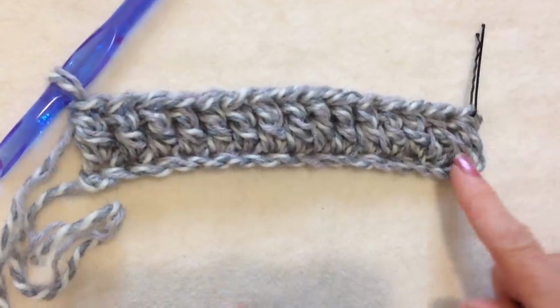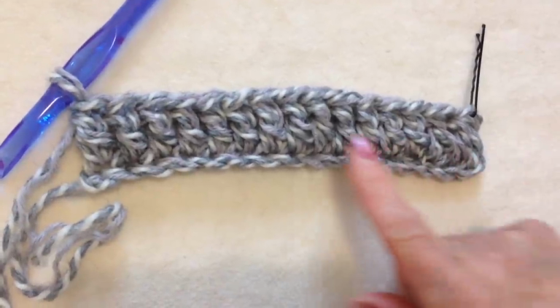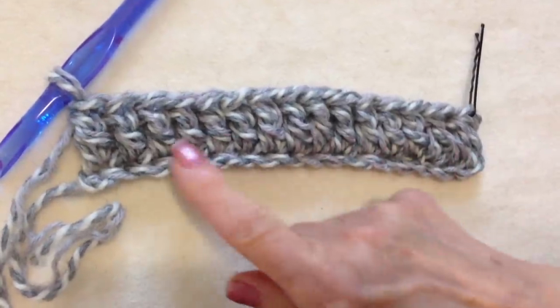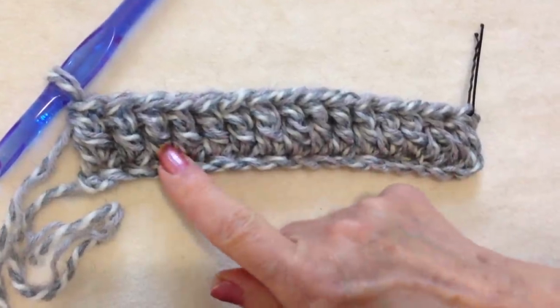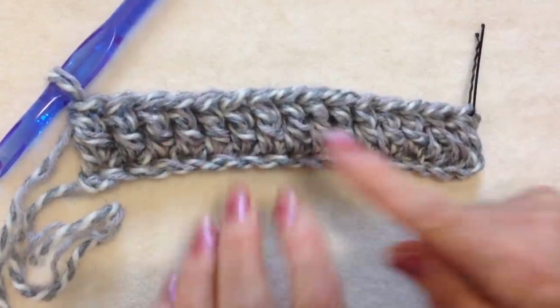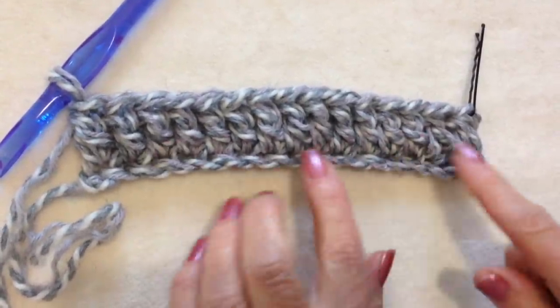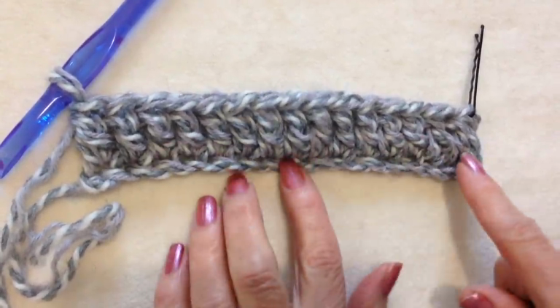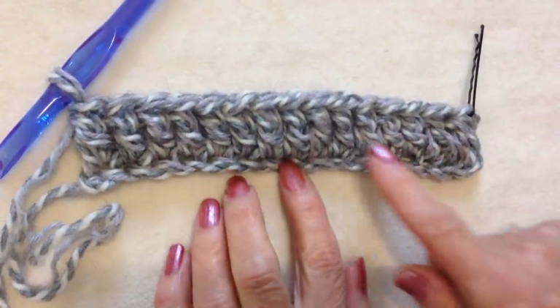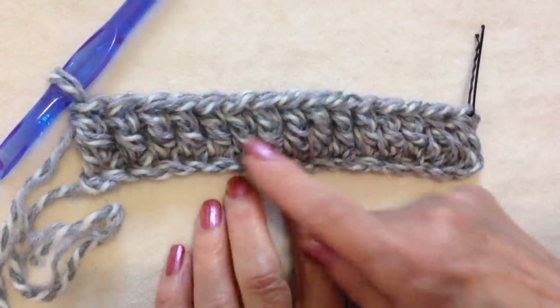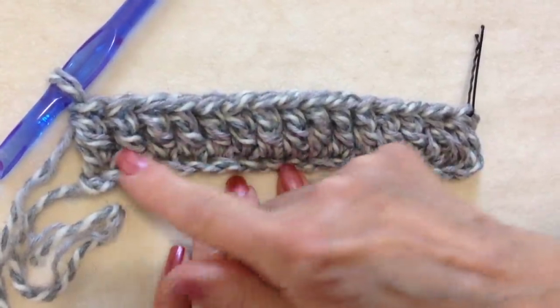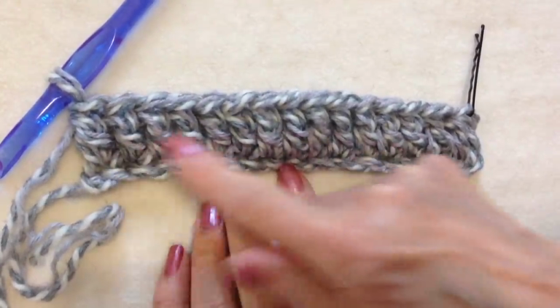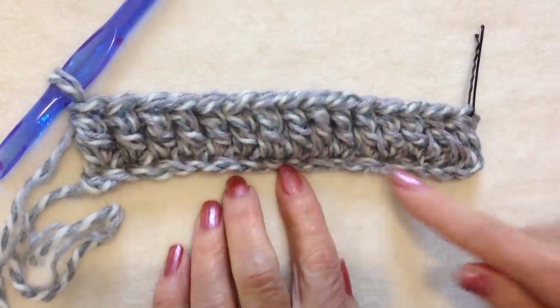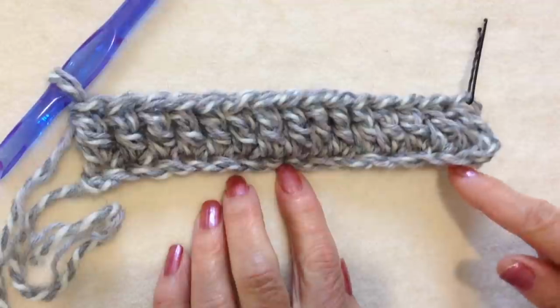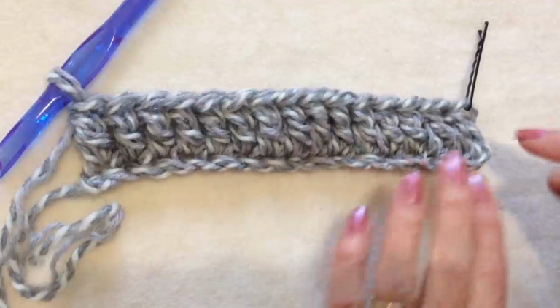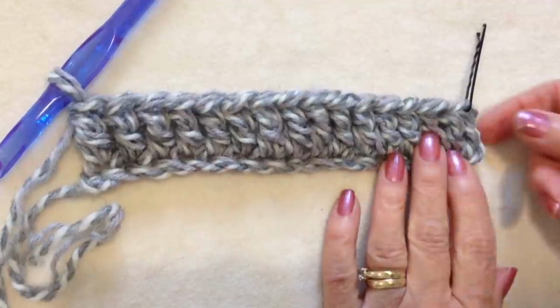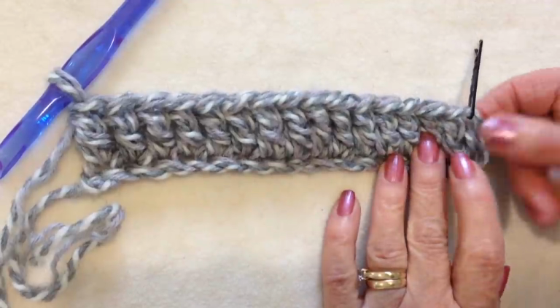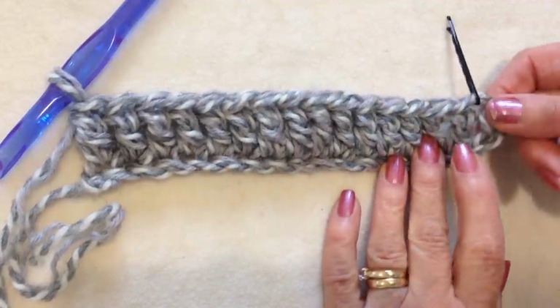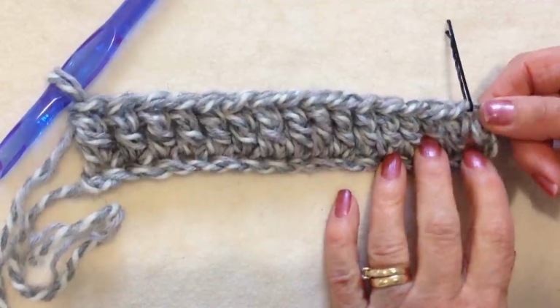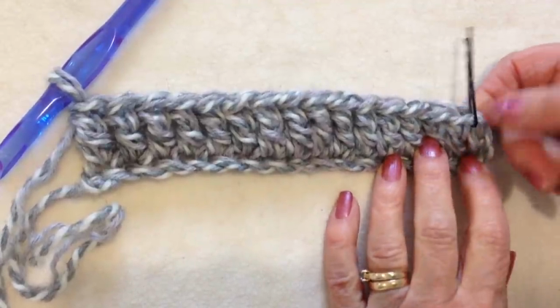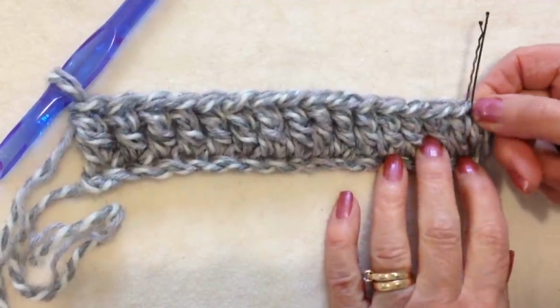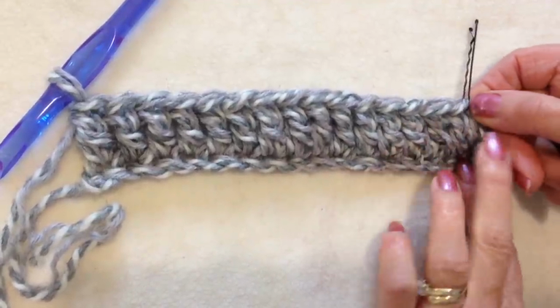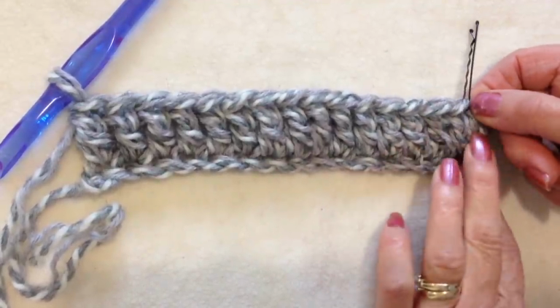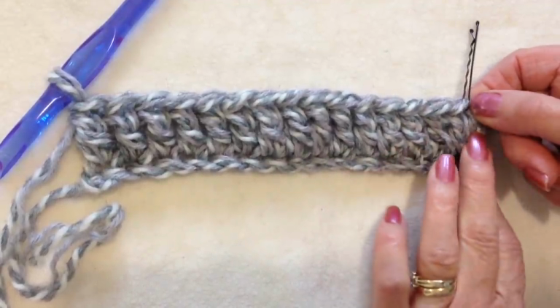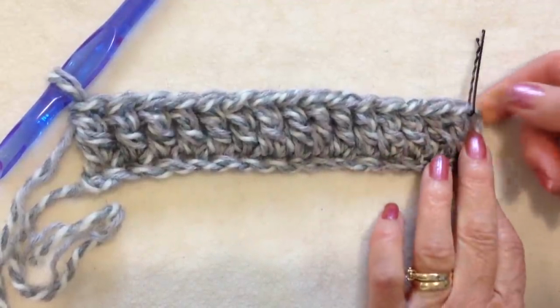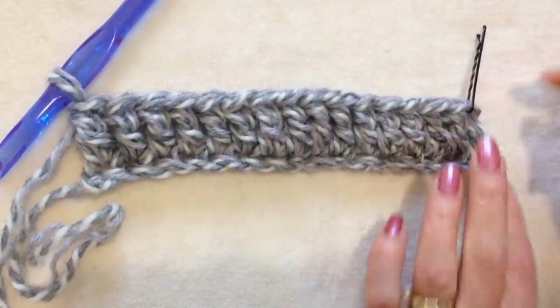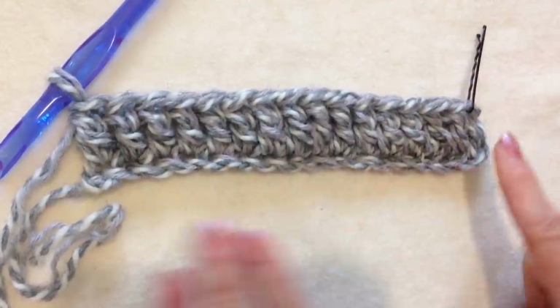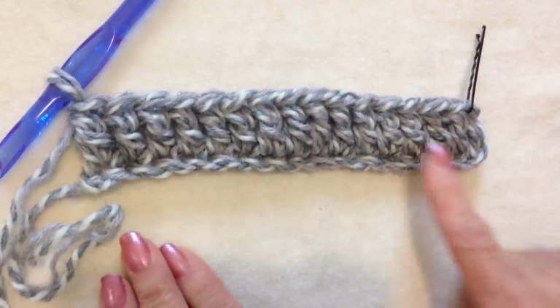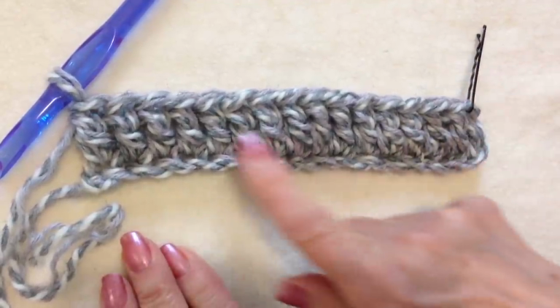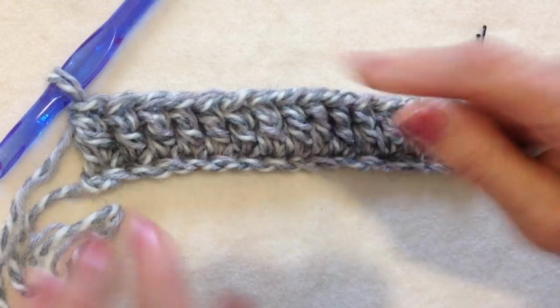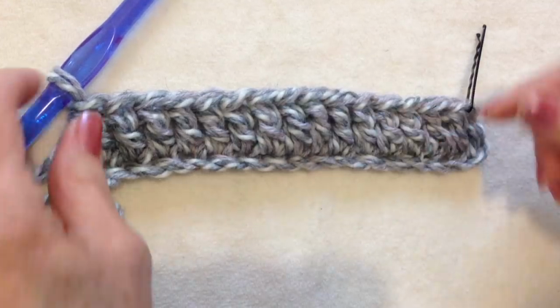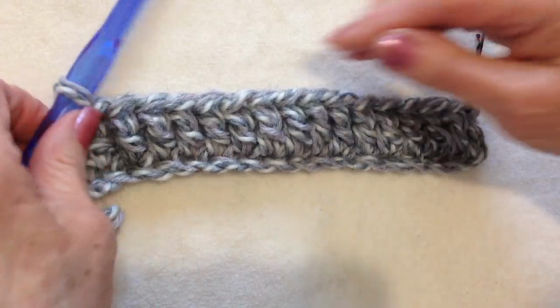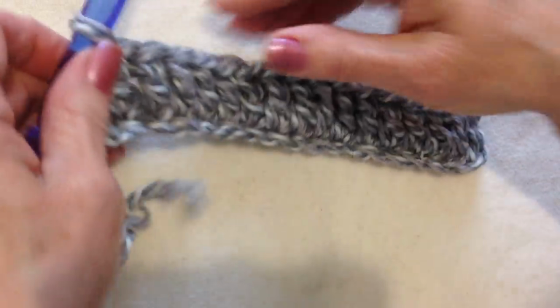I worked all the way across the row. You should have 16 double crochet — the beginning chain counts as one double crochet, so 16 double crochet total.